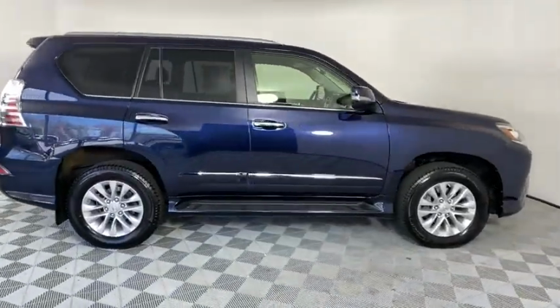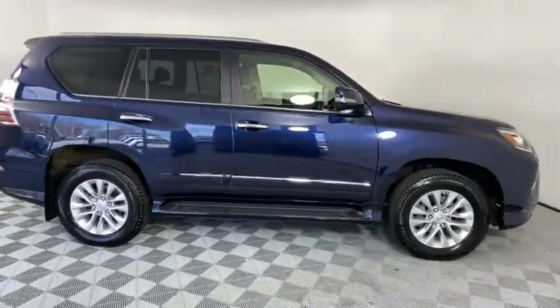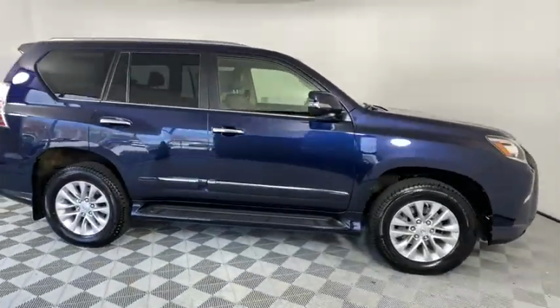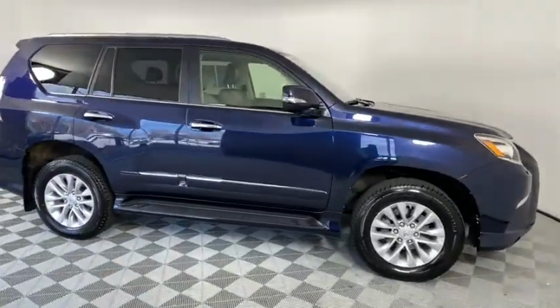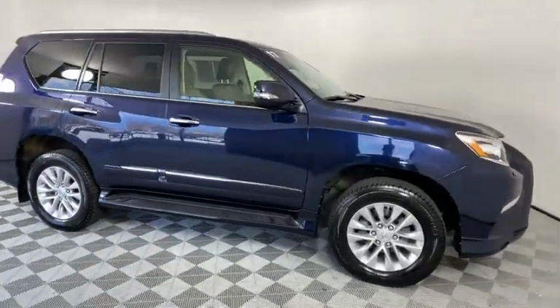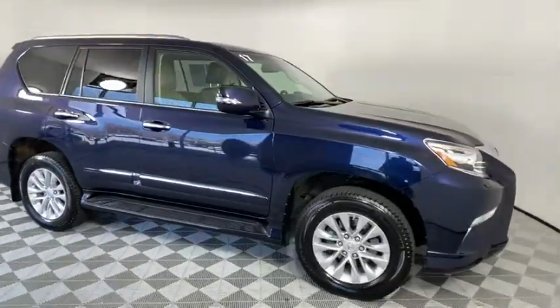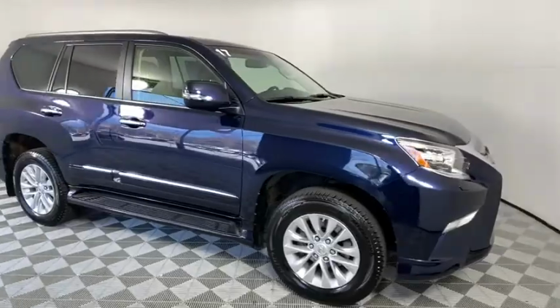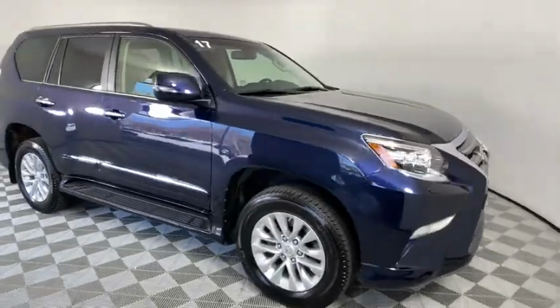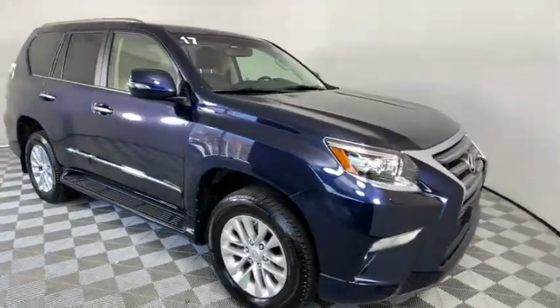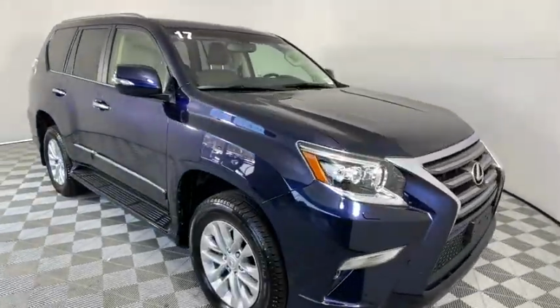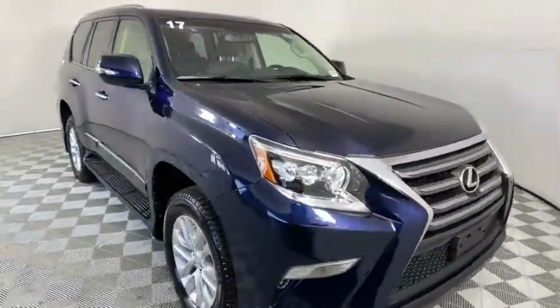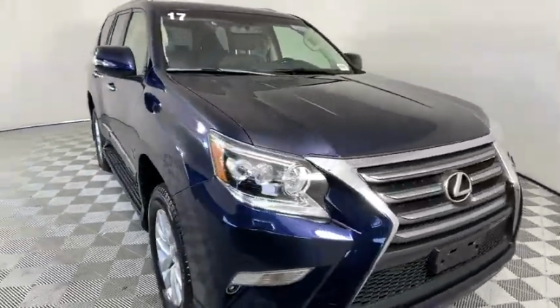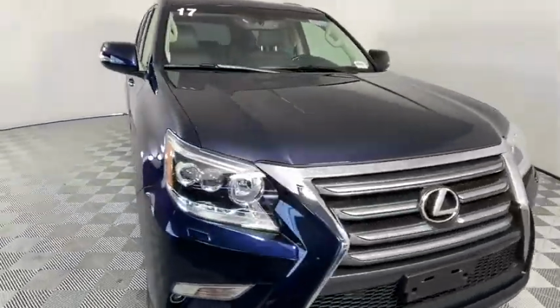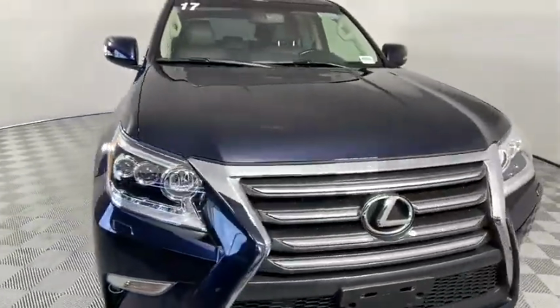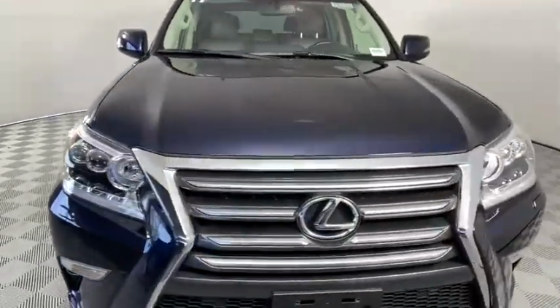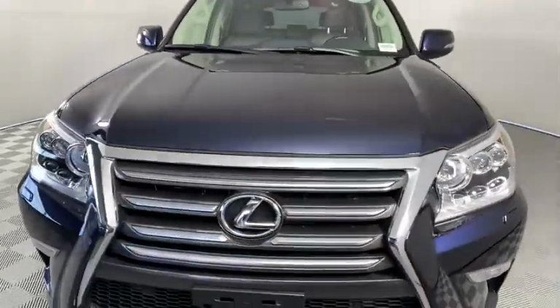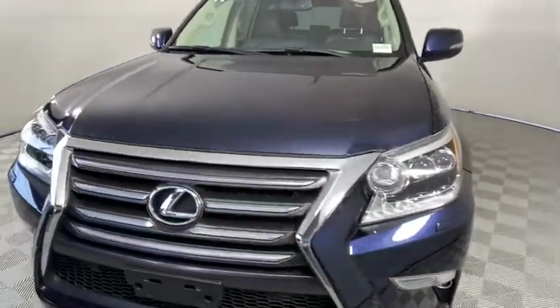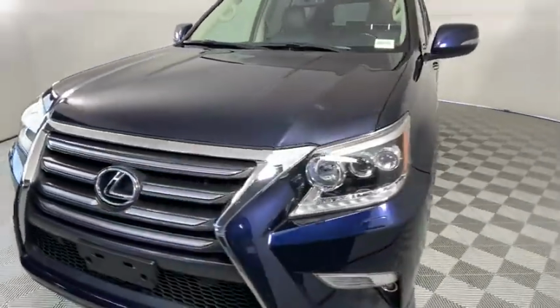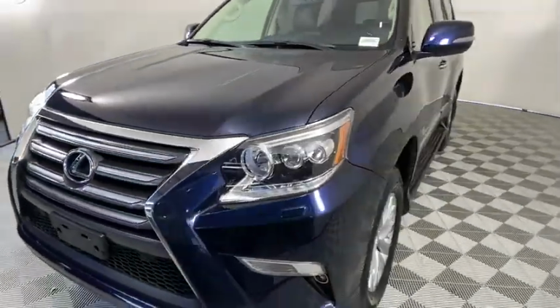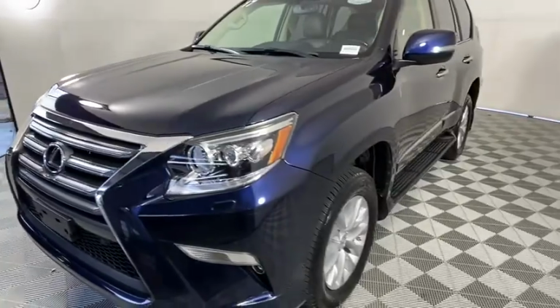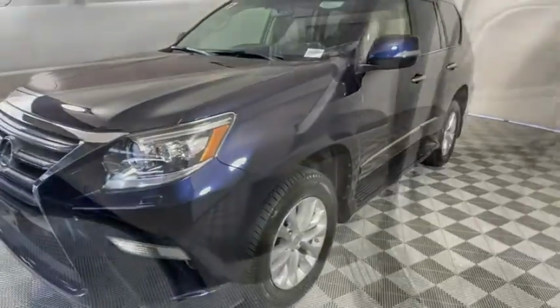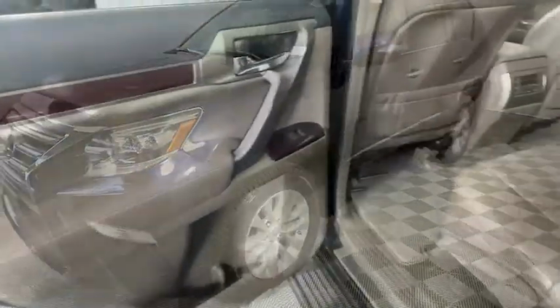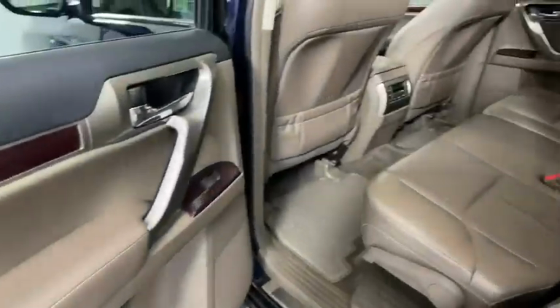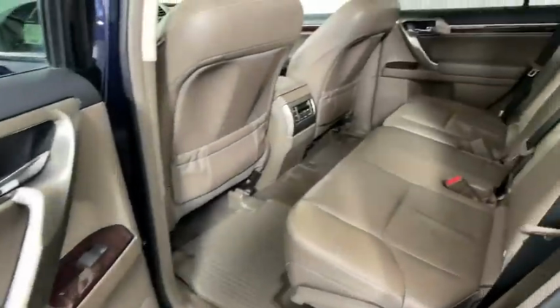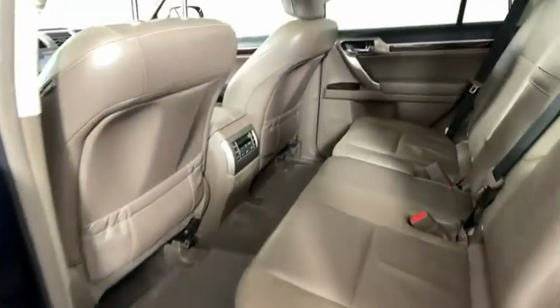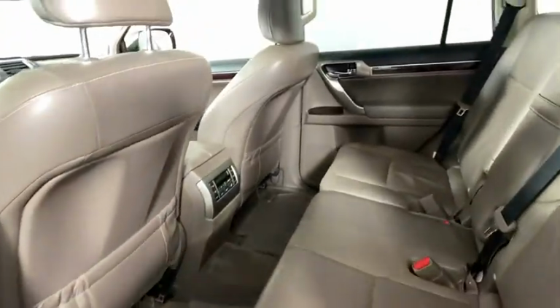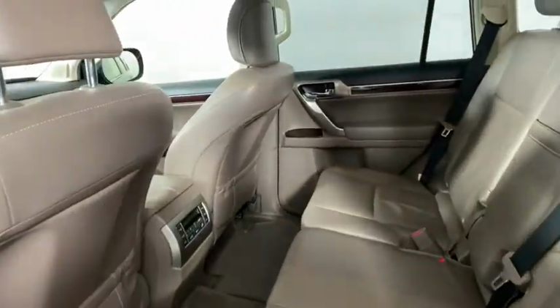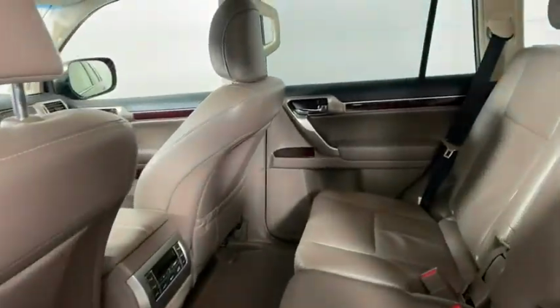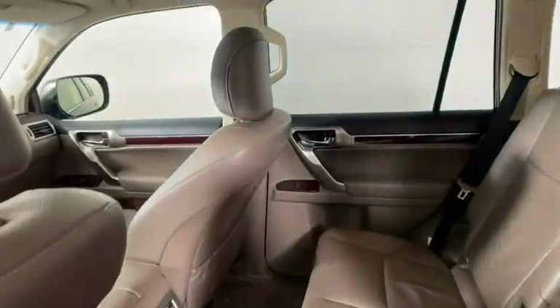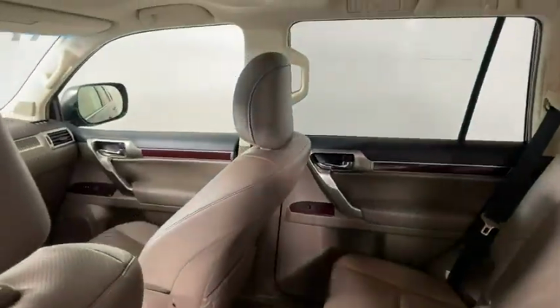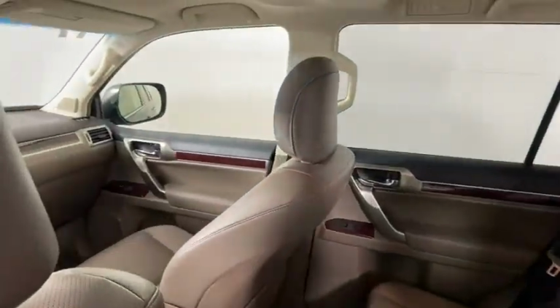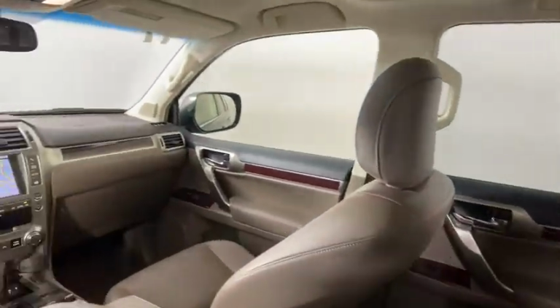Navigation system, traction control, anti-lock braking system, power passenger seat, steering wheel audio controls, stability control, backup camera, leather-wrapped steering wheel, navigation package, dual airbags.